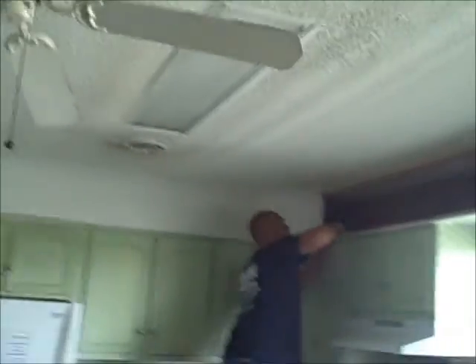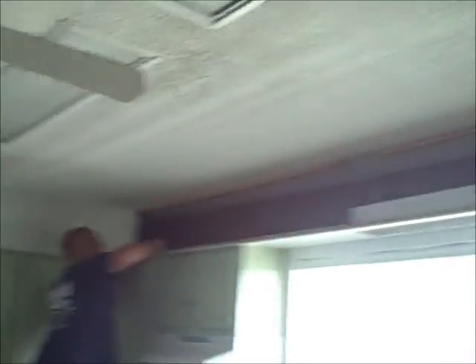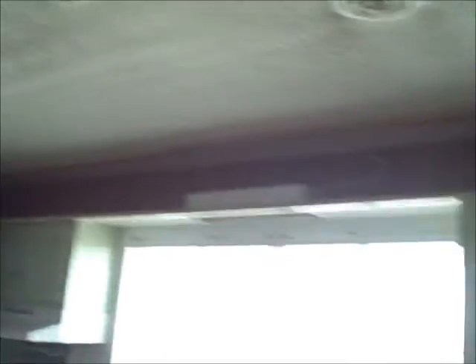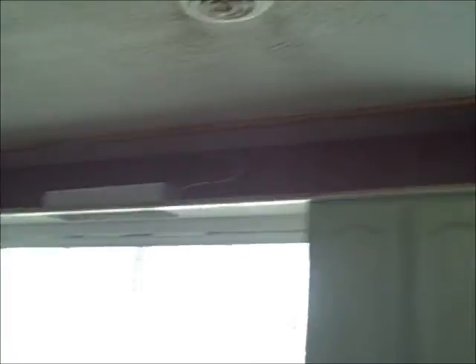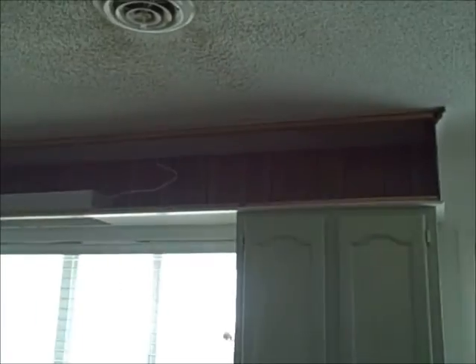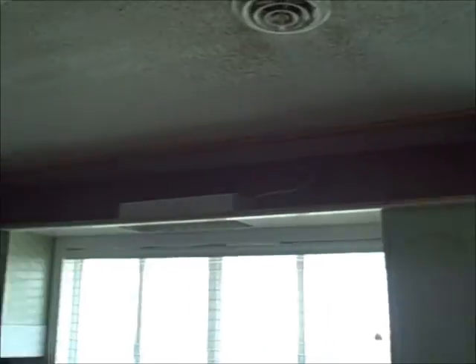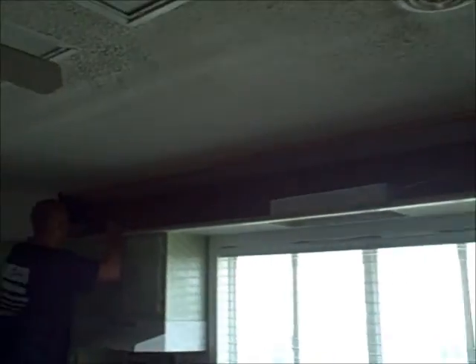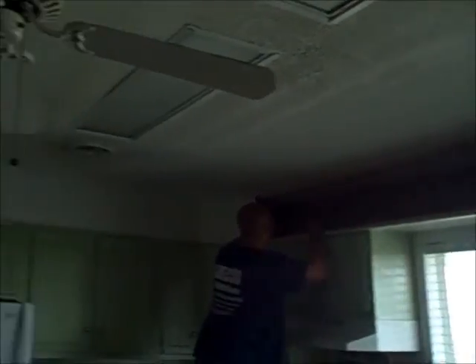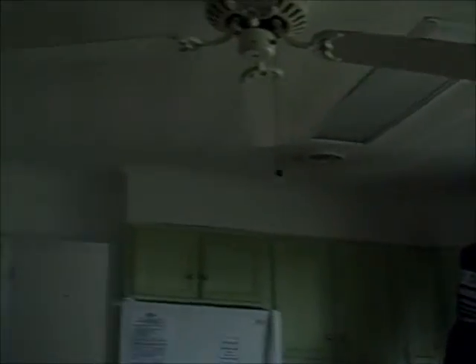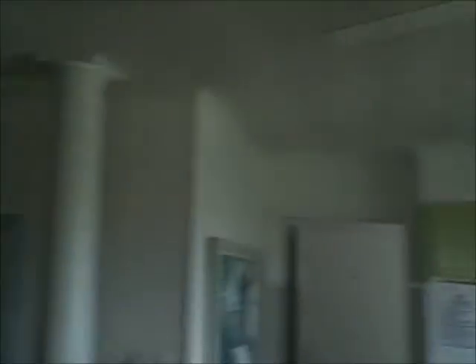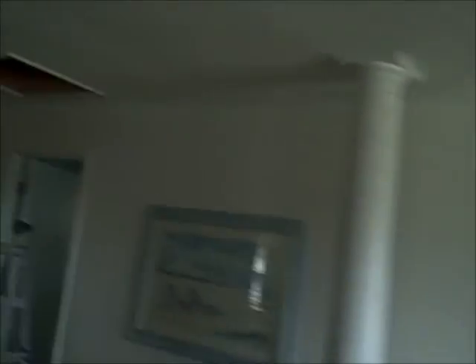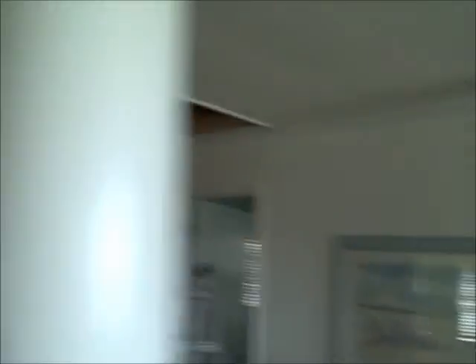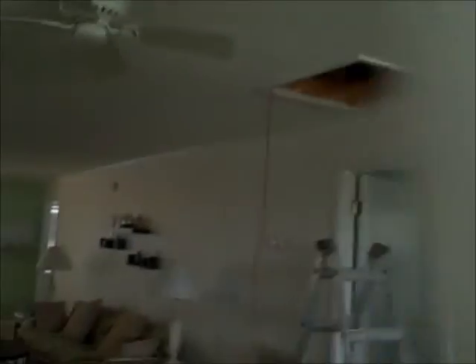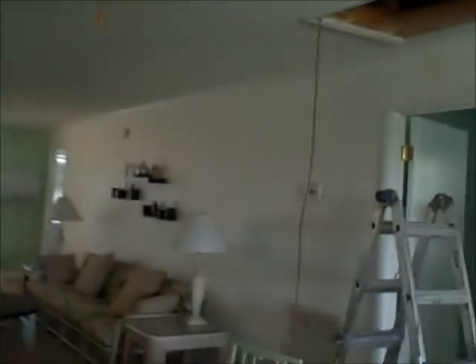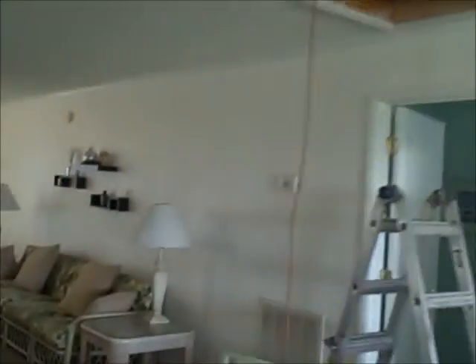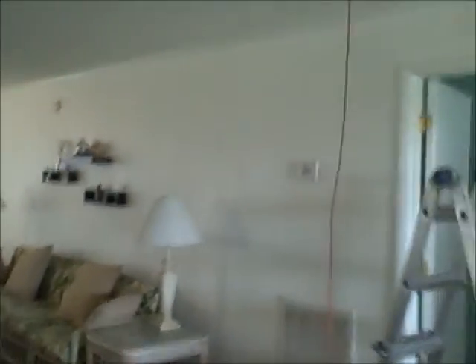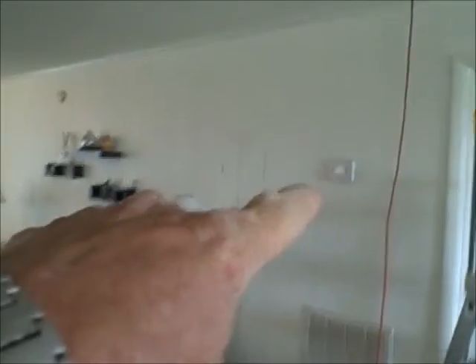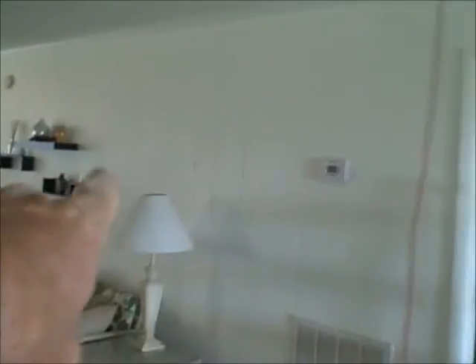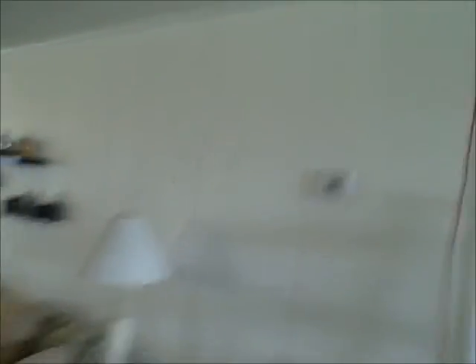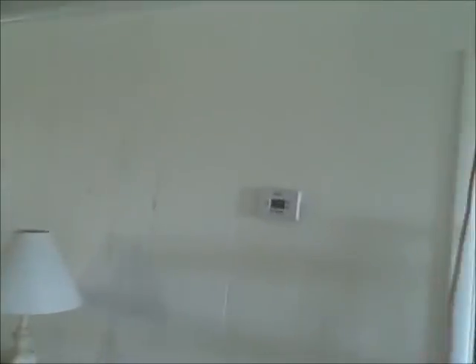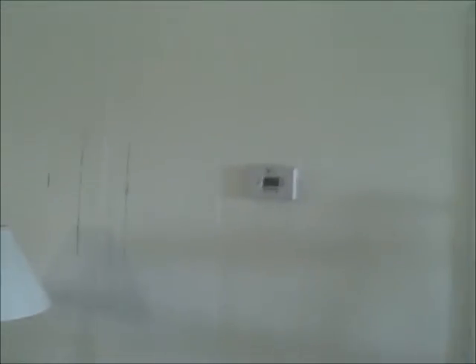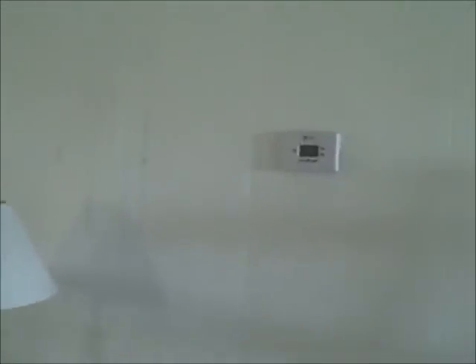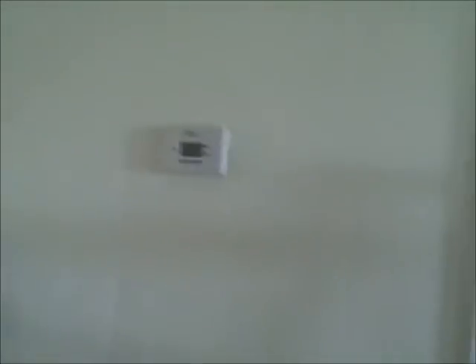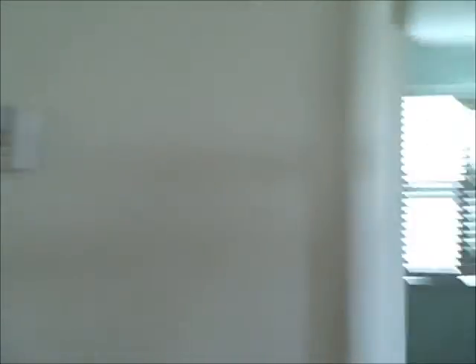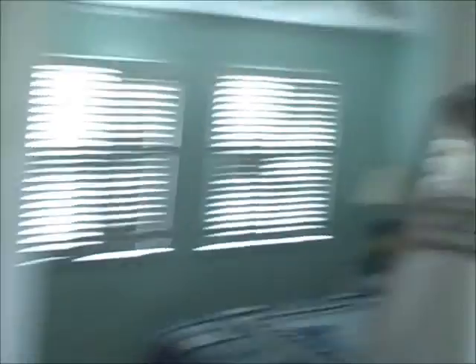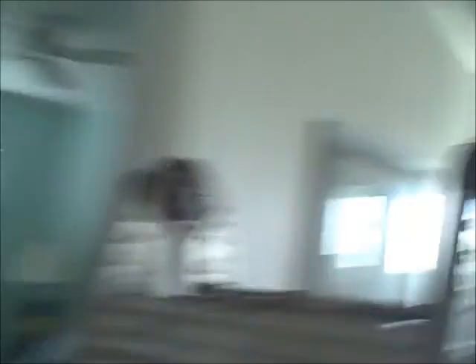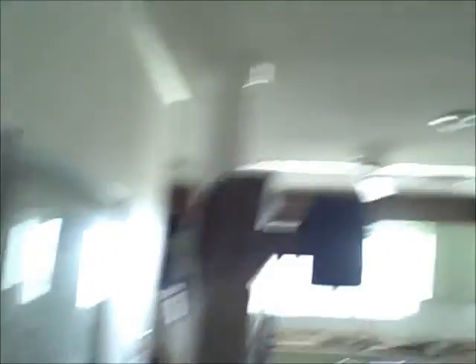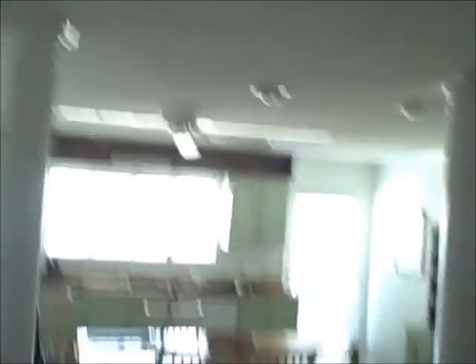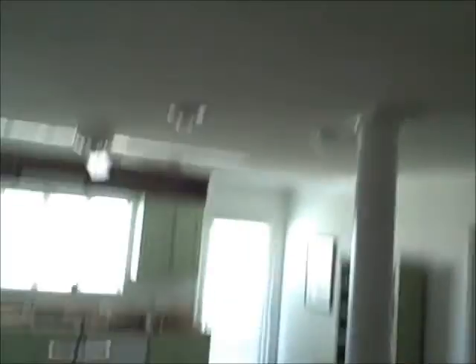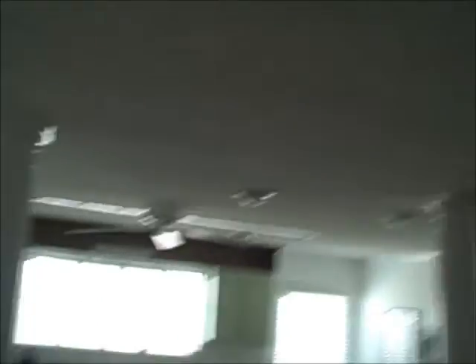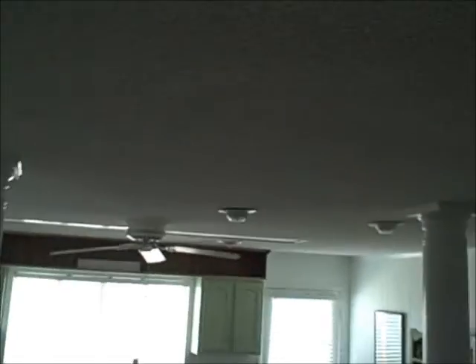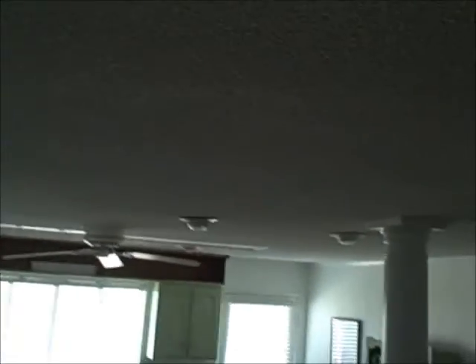We're going to replace that piece with white like it is, and another piece over here we're going to replace right to the left side of this thermostat. We've got Paul up here in the attic.